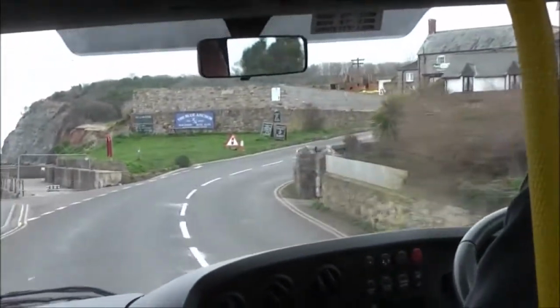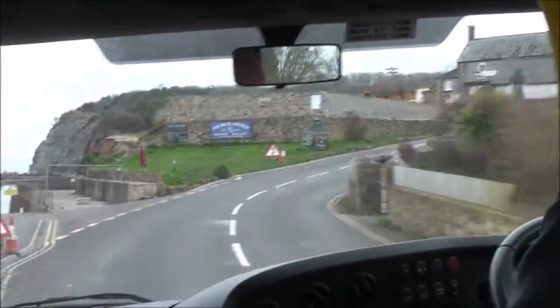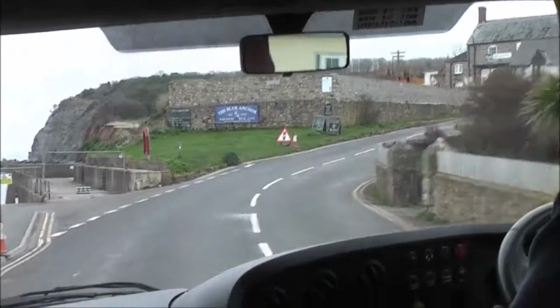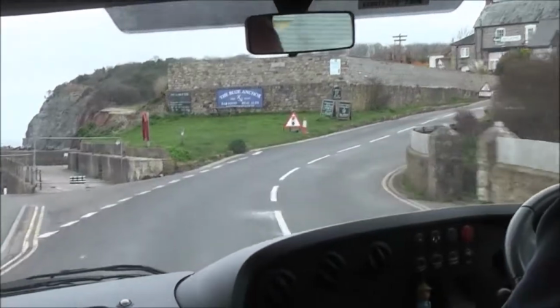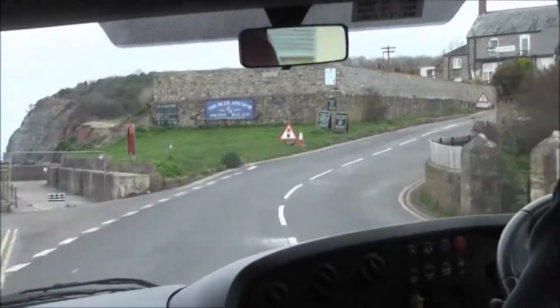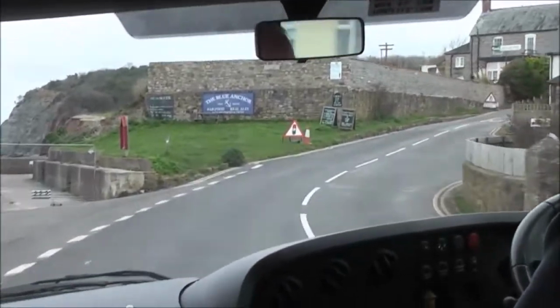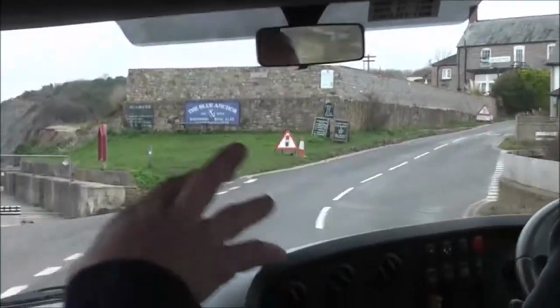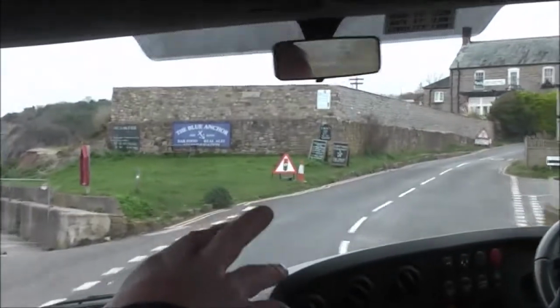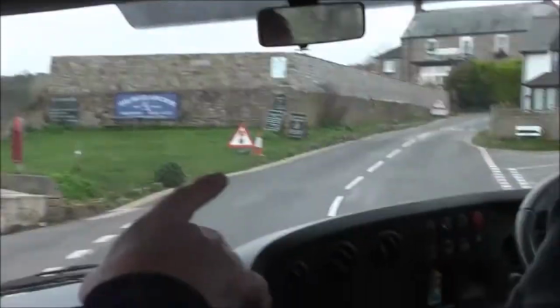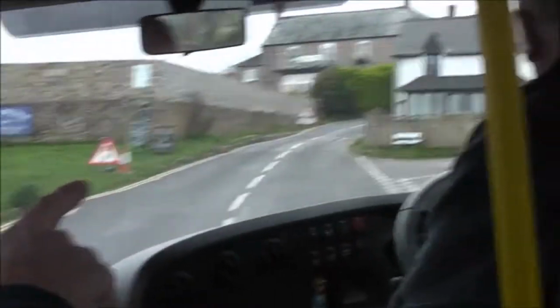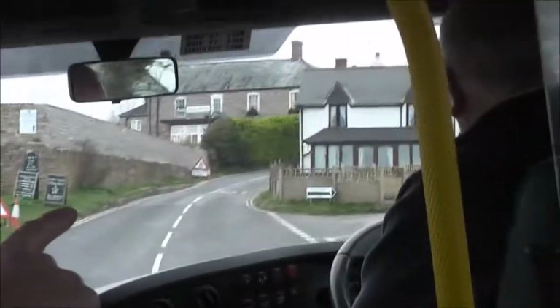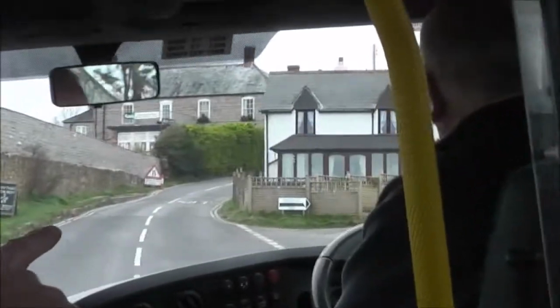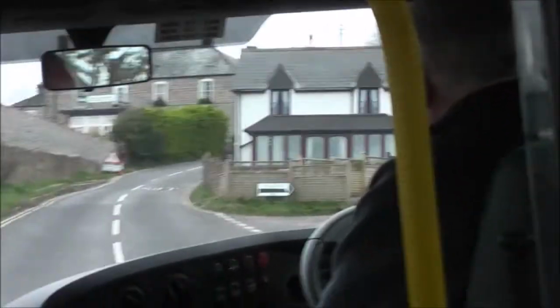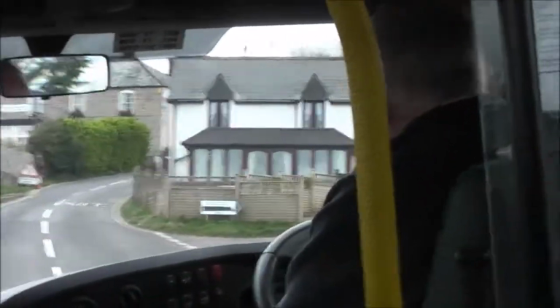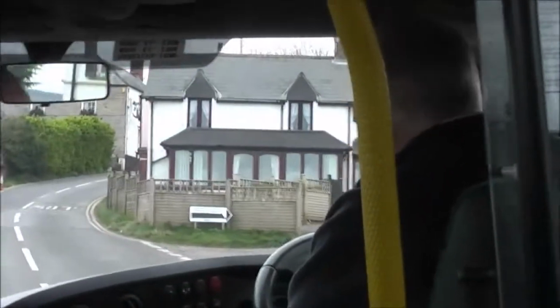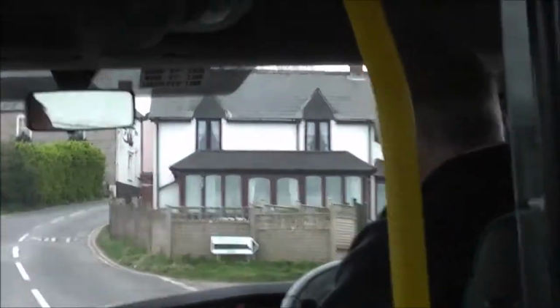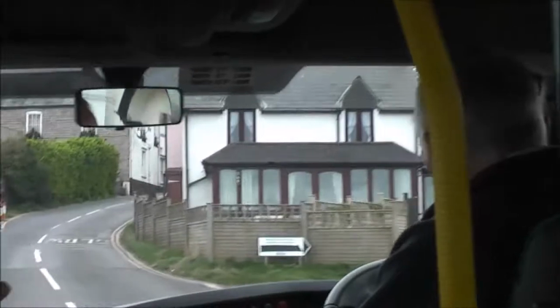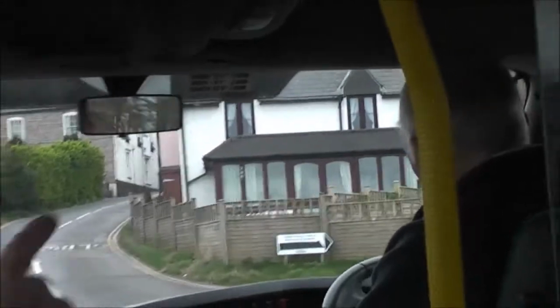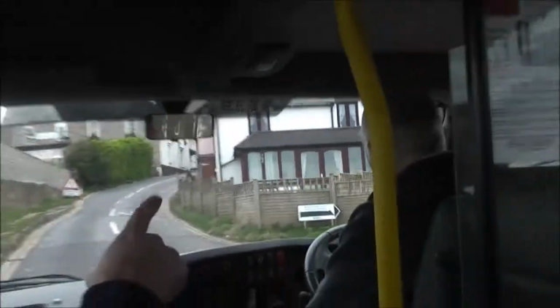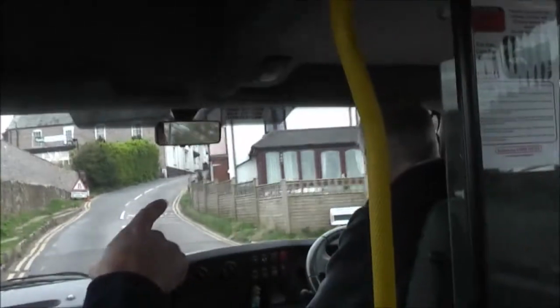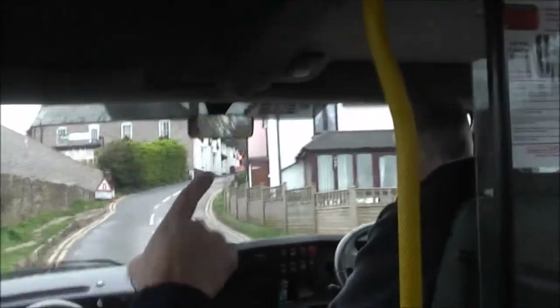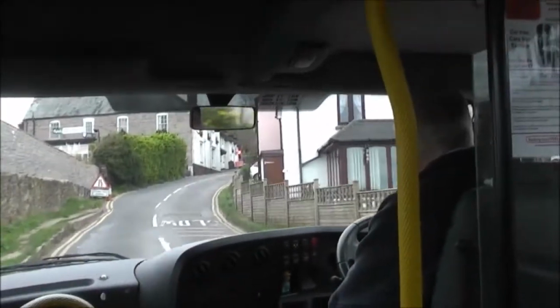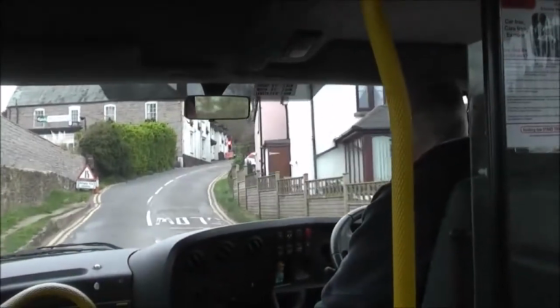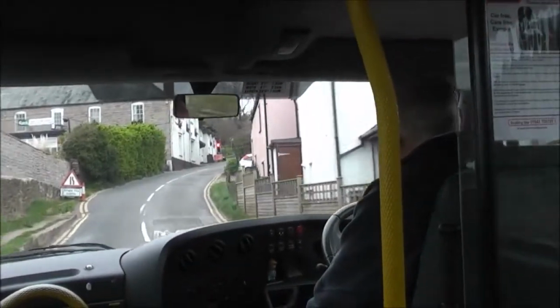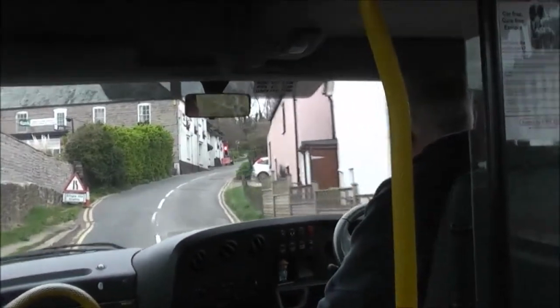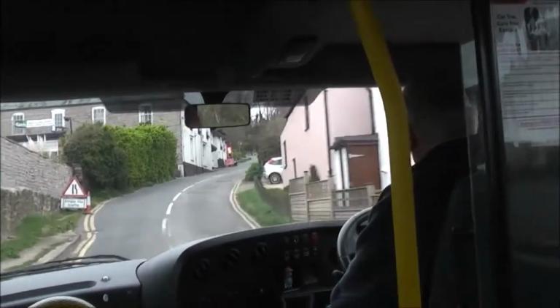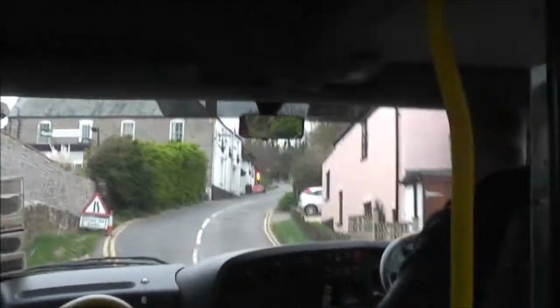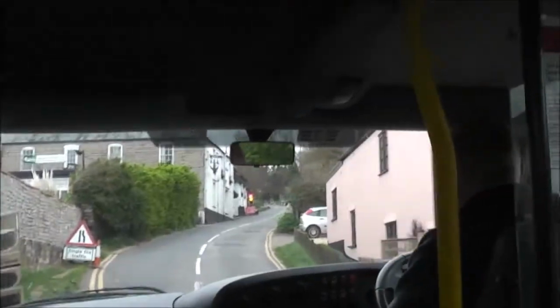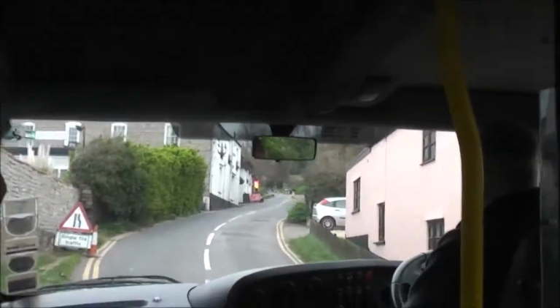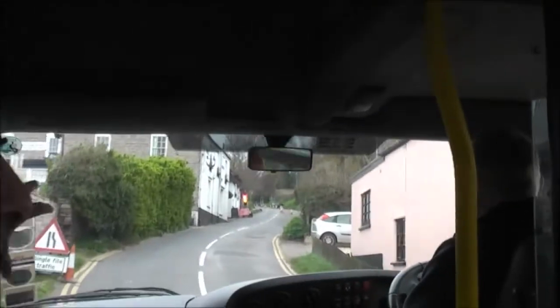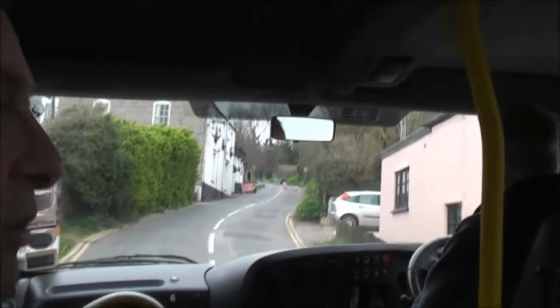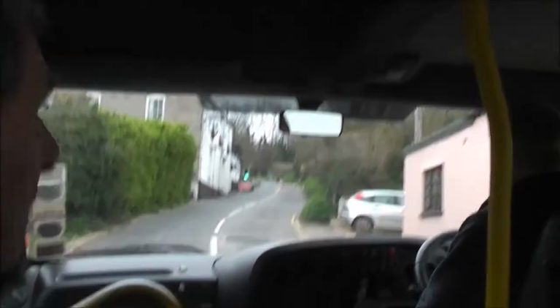And here we are, just coming up — in the fork of the road is the original Toll Cottage, just on the right here, the white-fronted property. So we're now on the Toll Road.